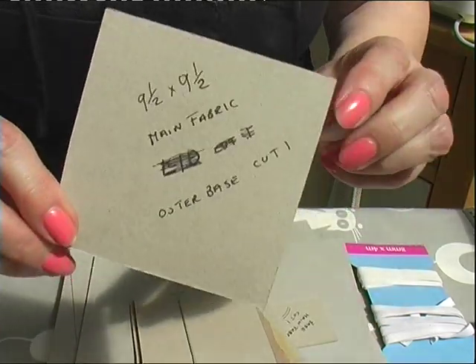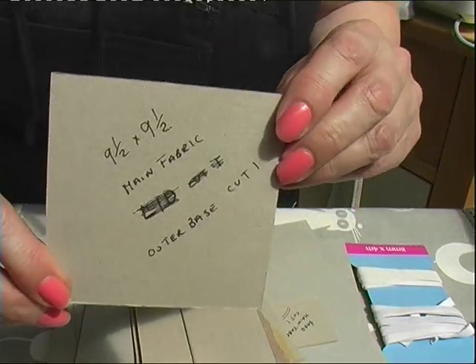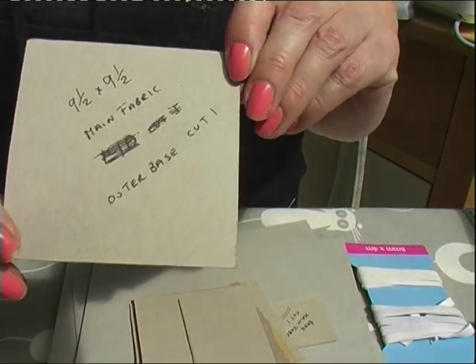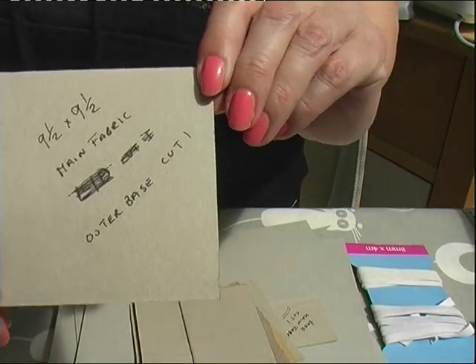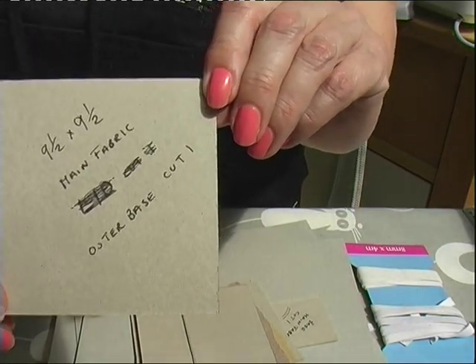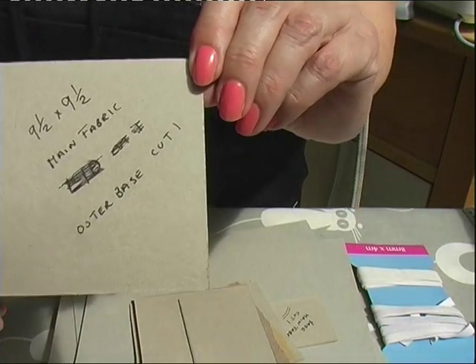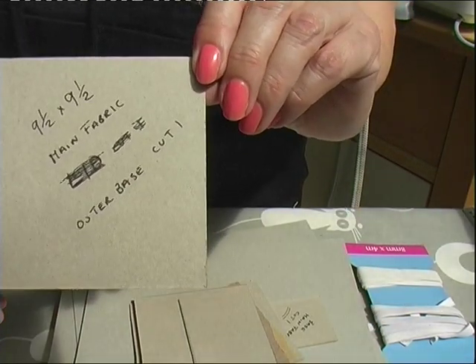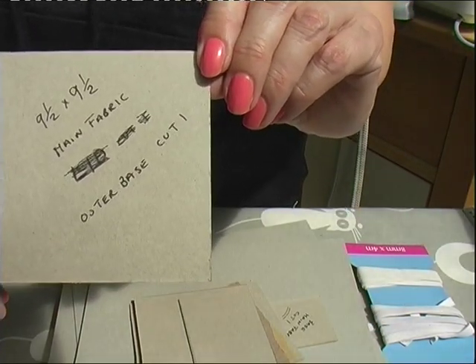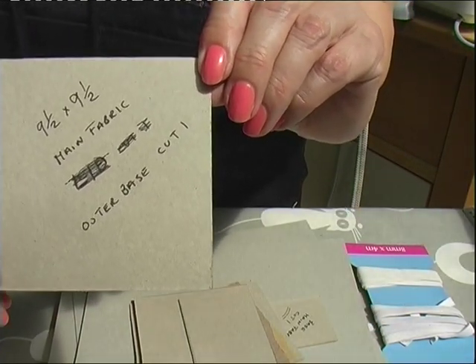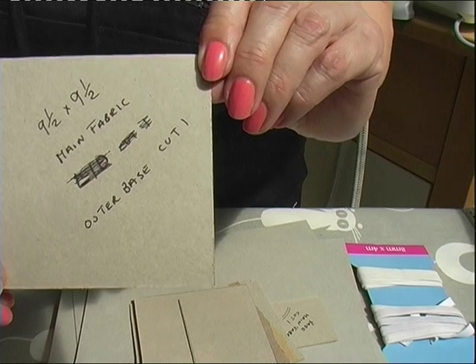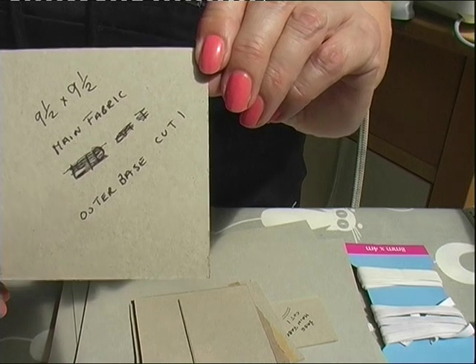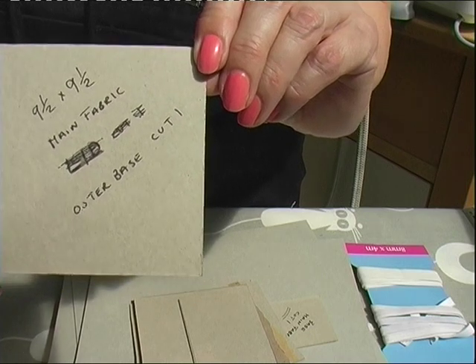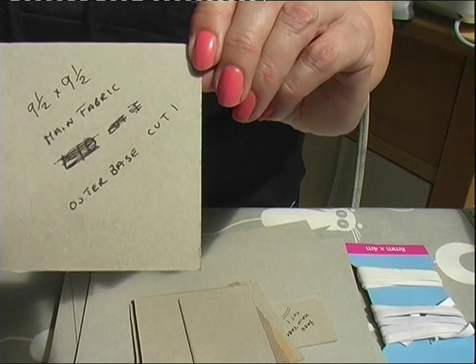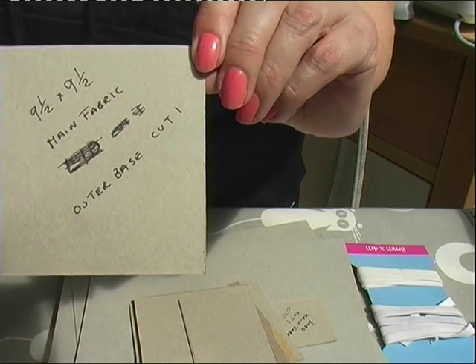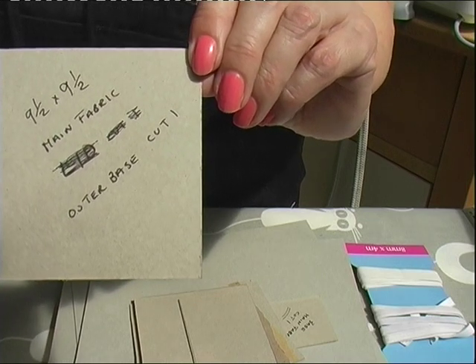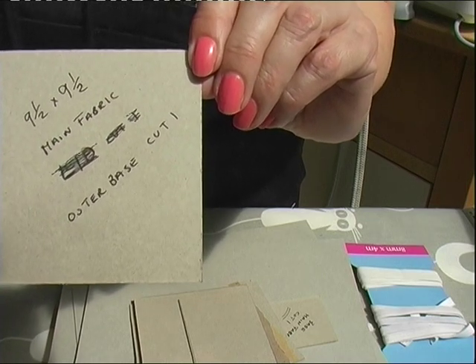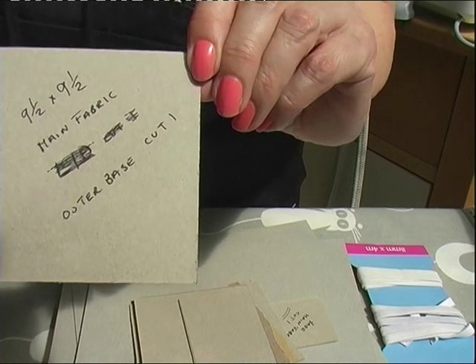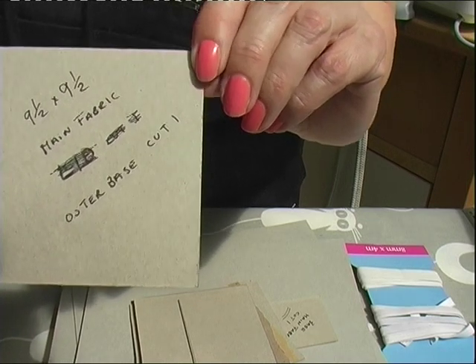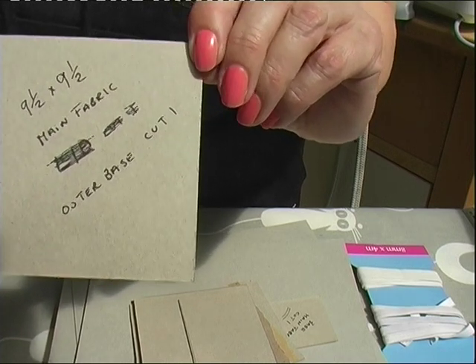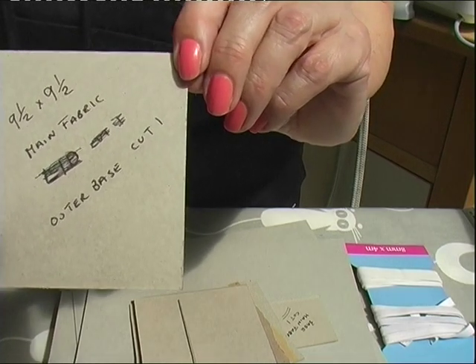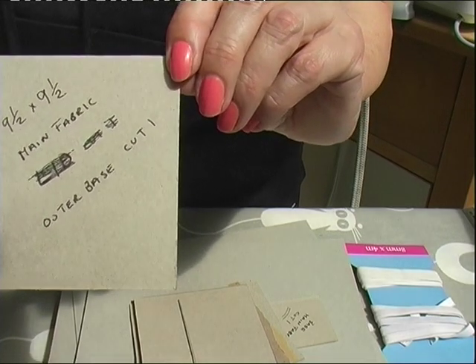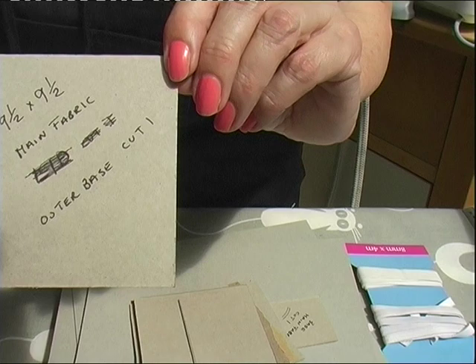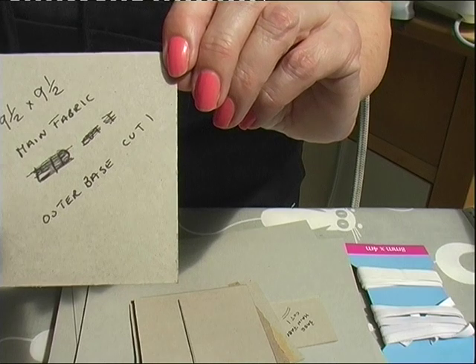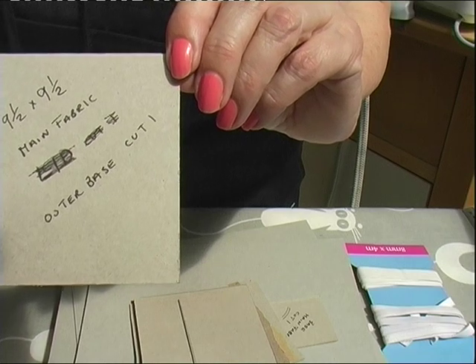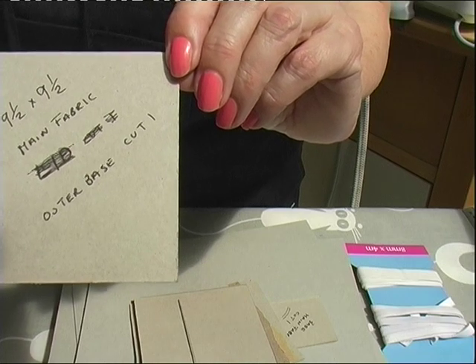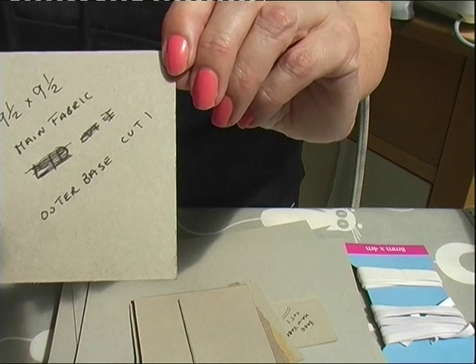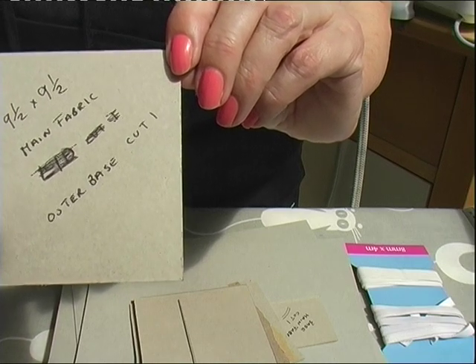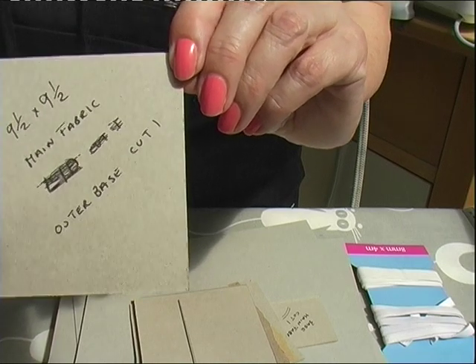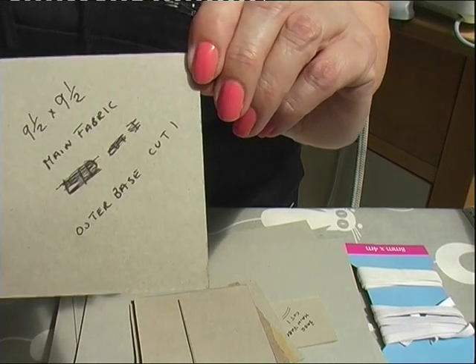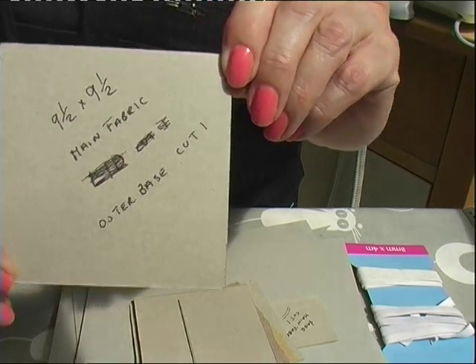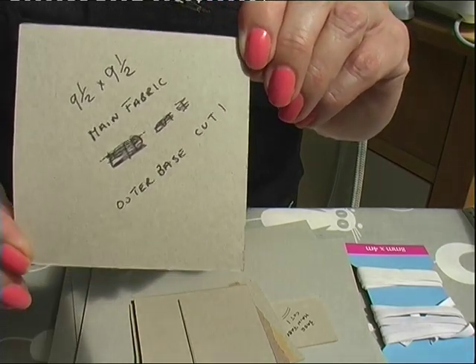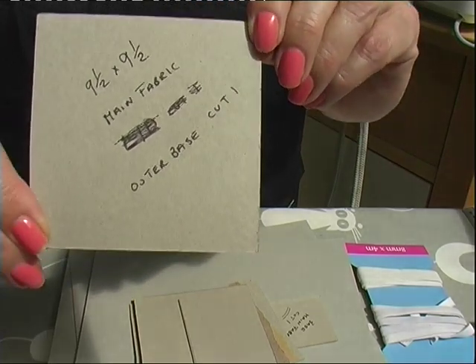You want a piece of card nine and a half by nine and a half centimetres in main fabric. This will be for the base, and you just cut one.